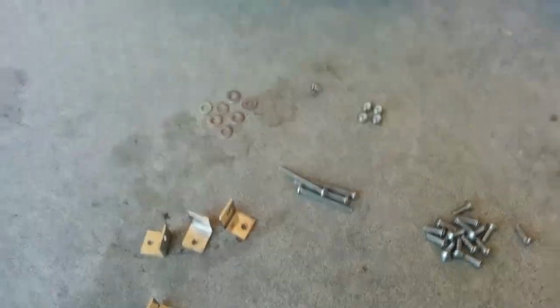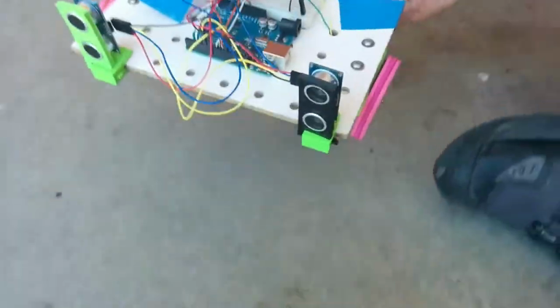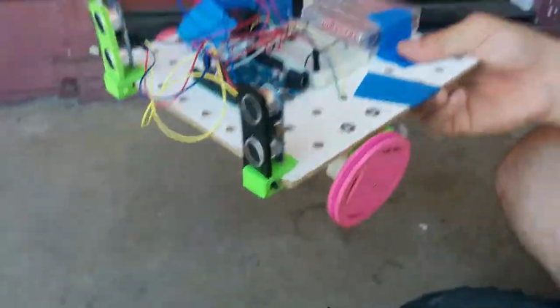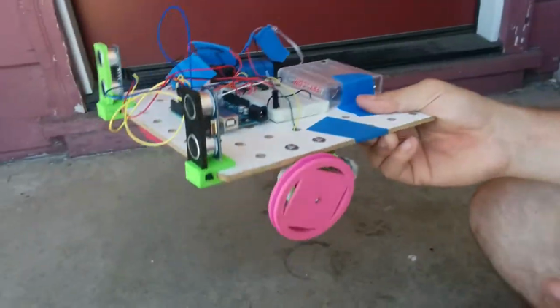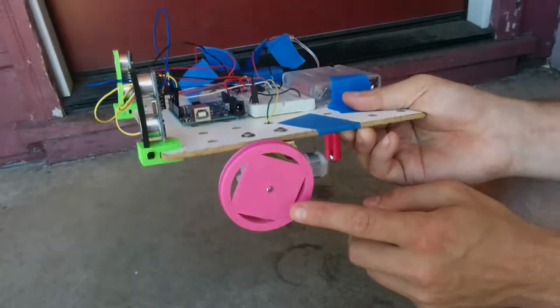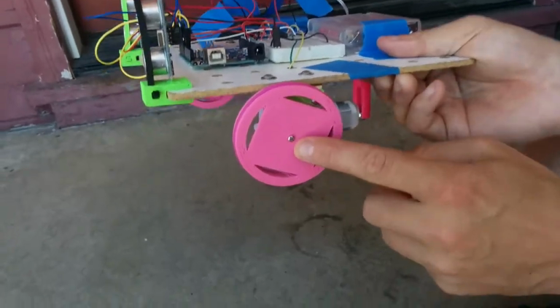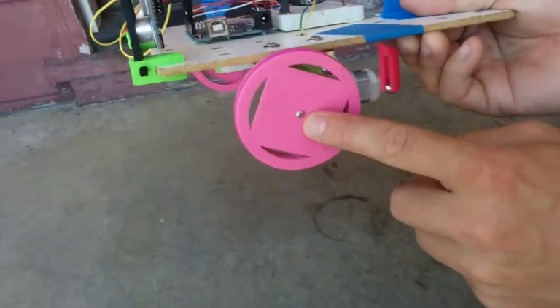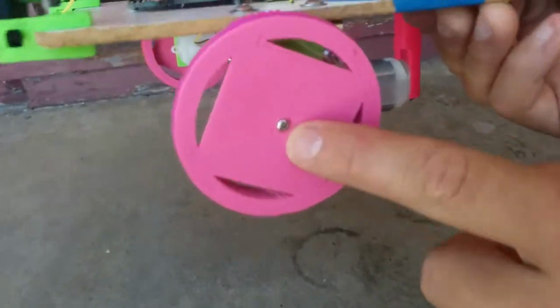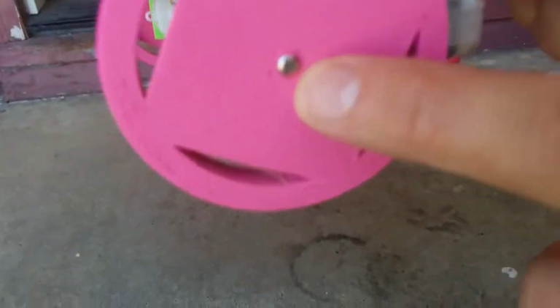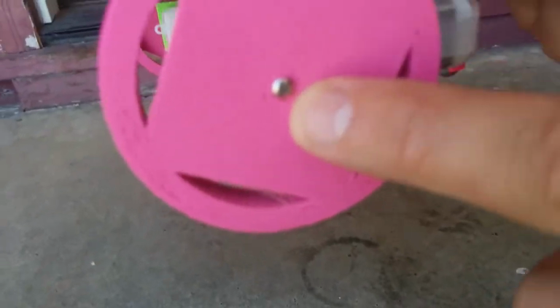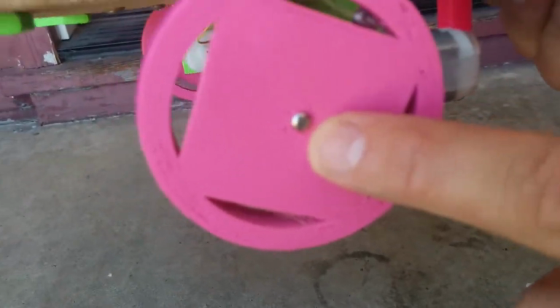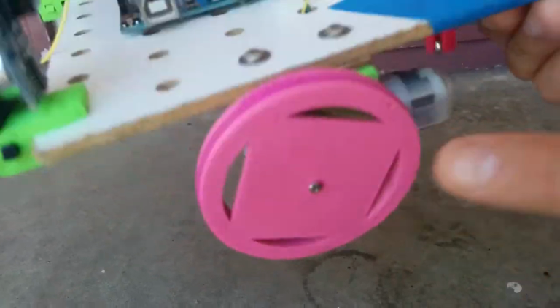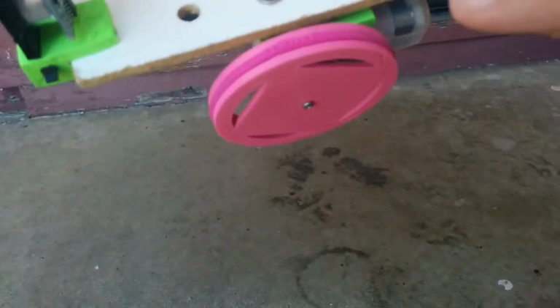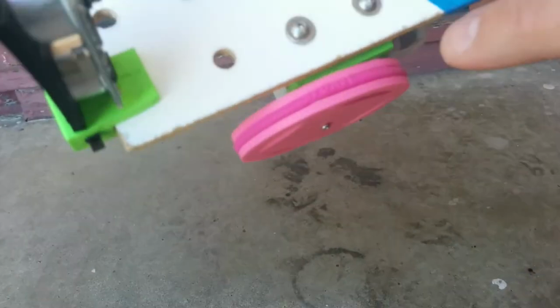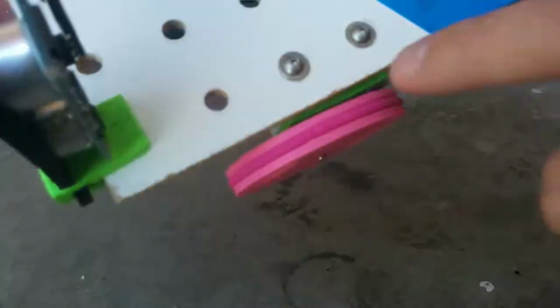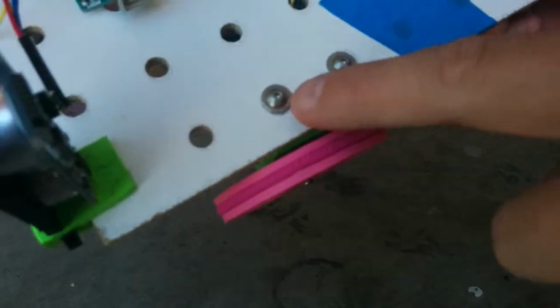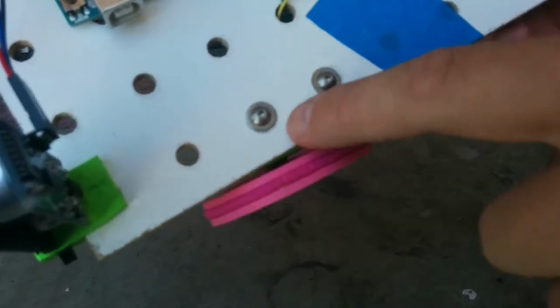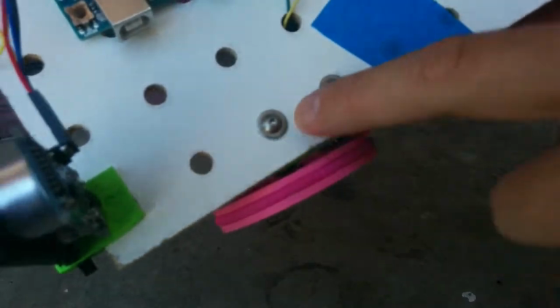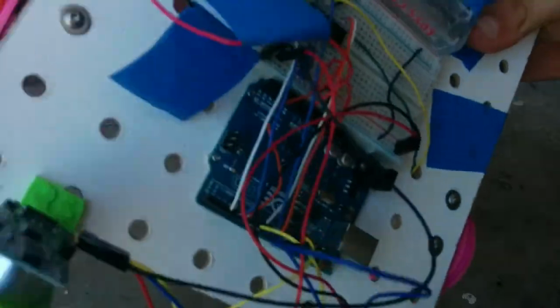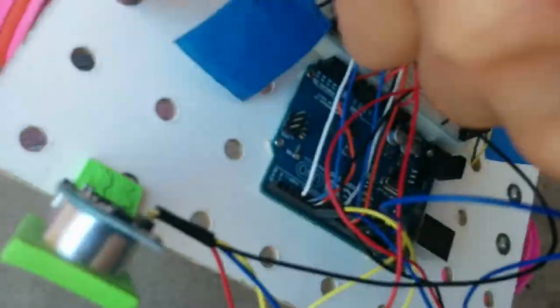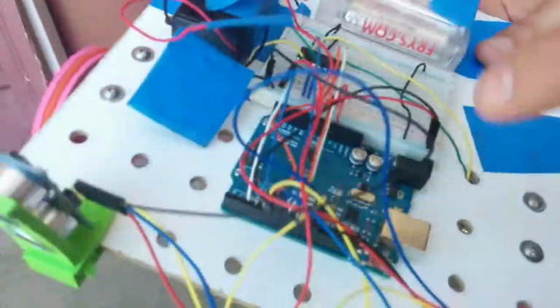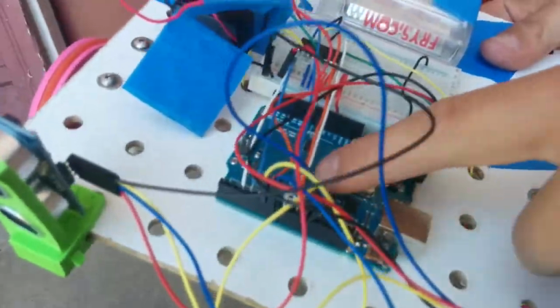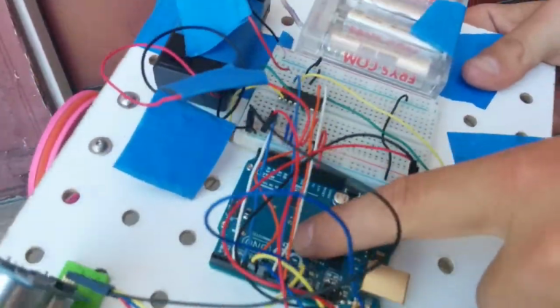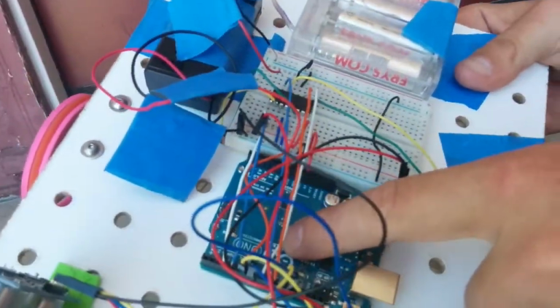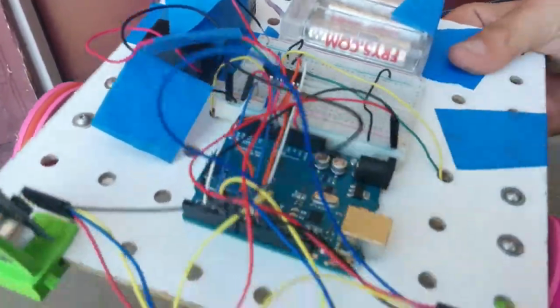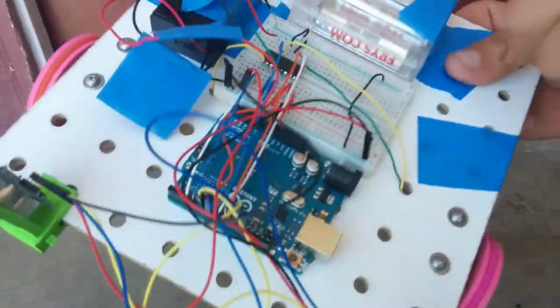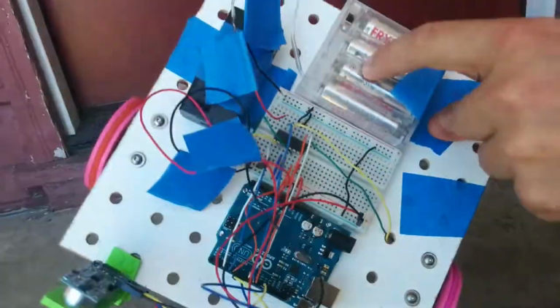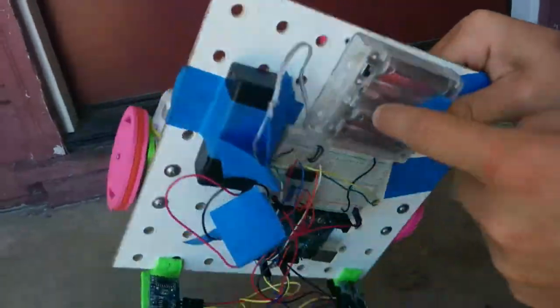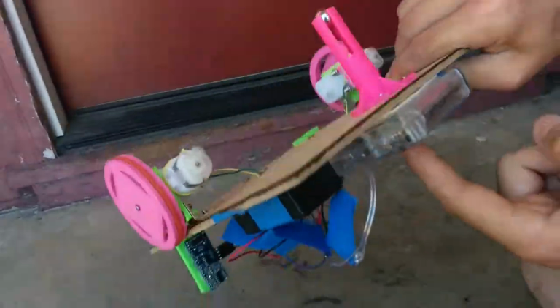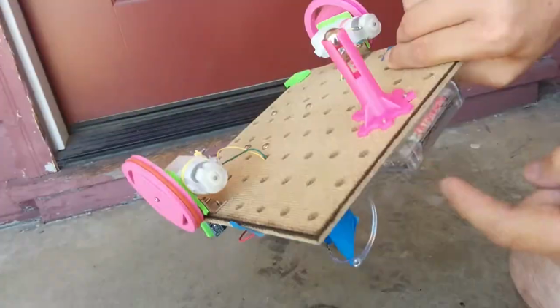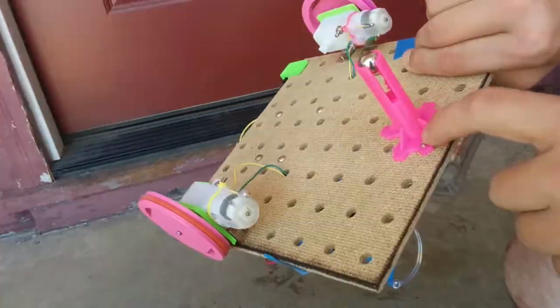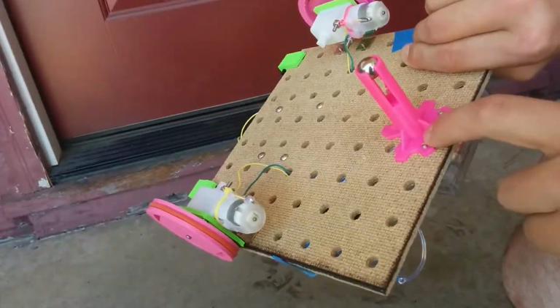On the robot, the number two screws go there. The 632 screws — there are four of them for each wheel, four for the Arduino, and three holding the caster holder on.